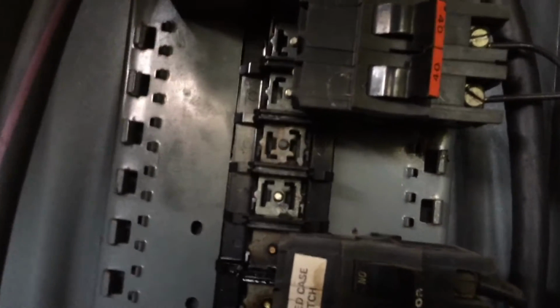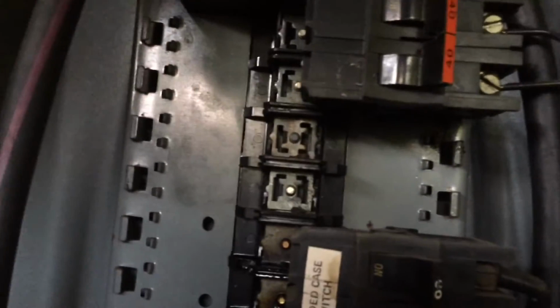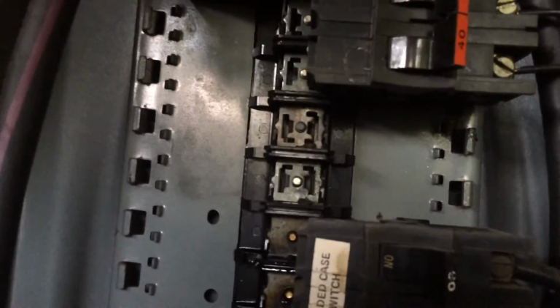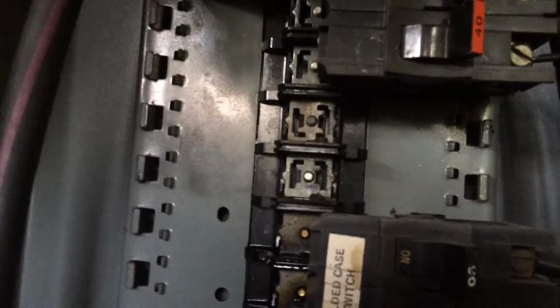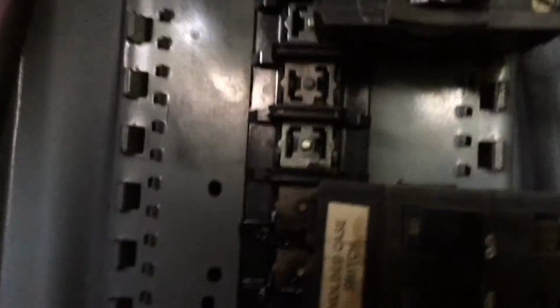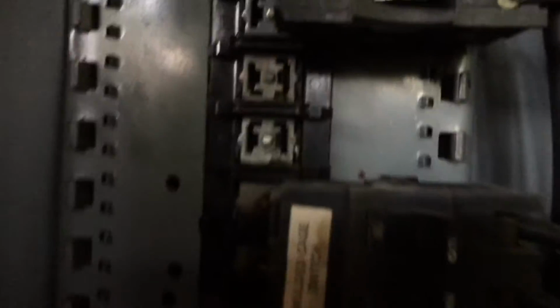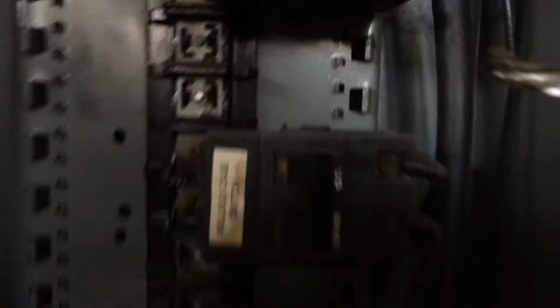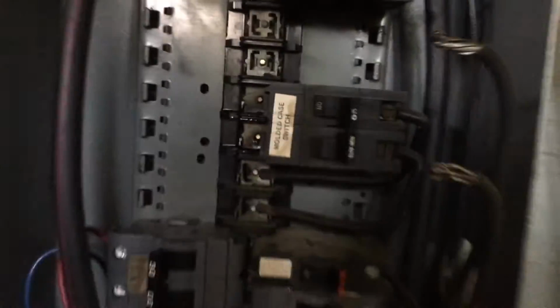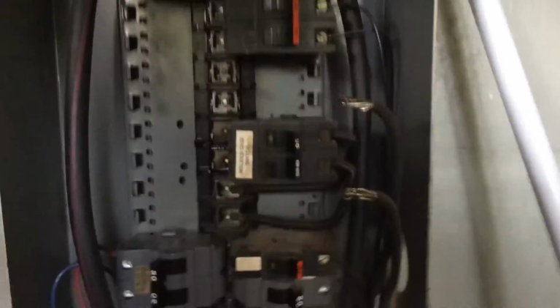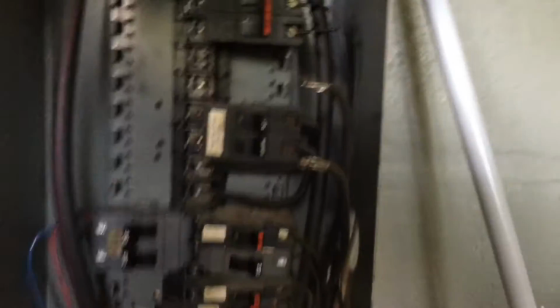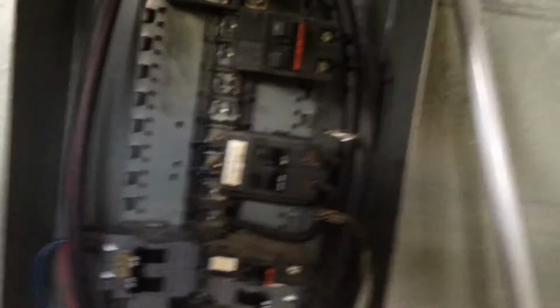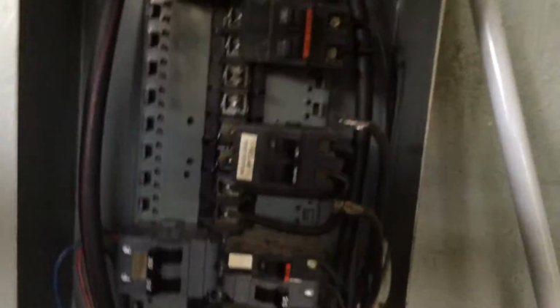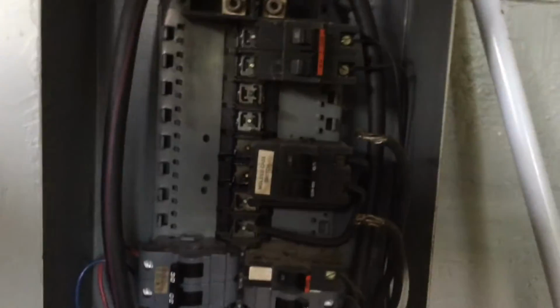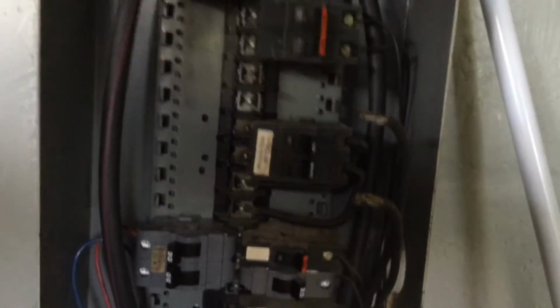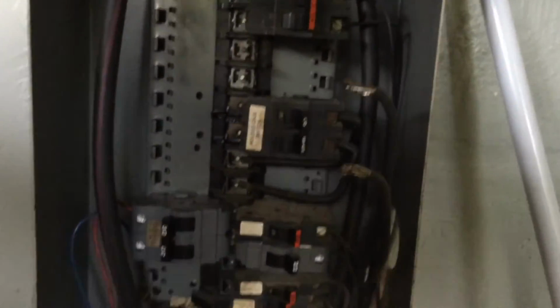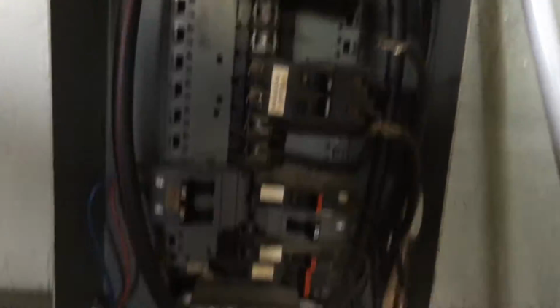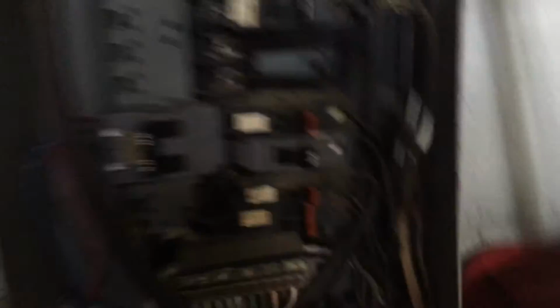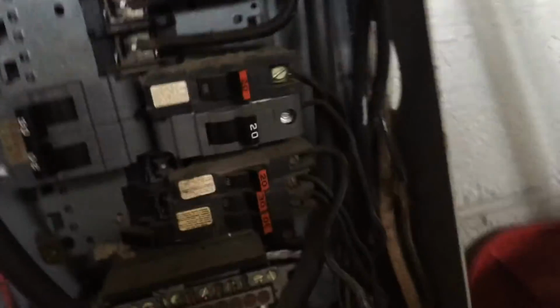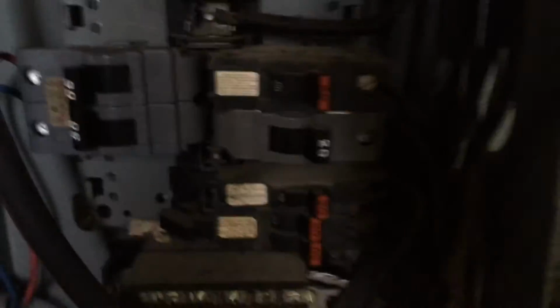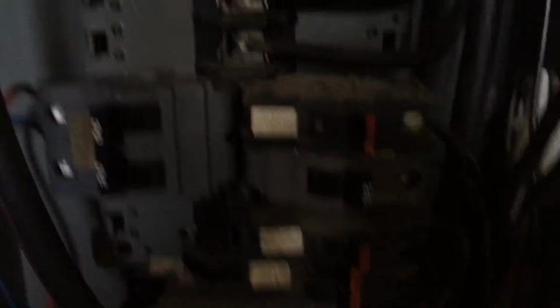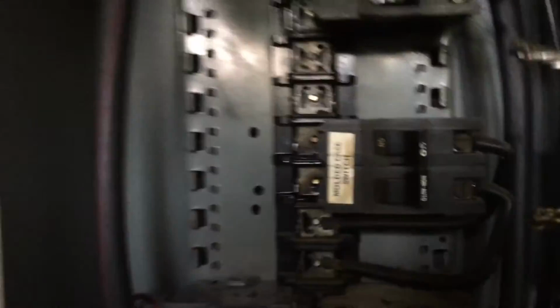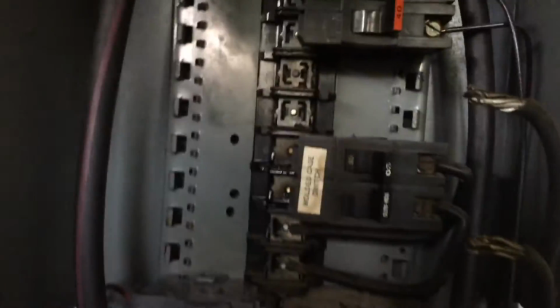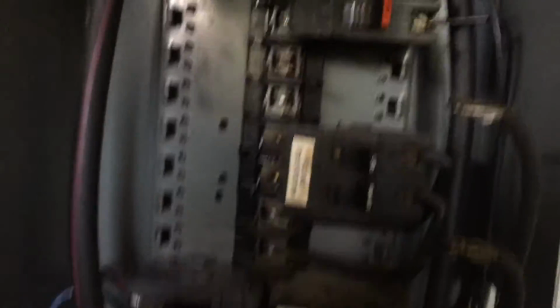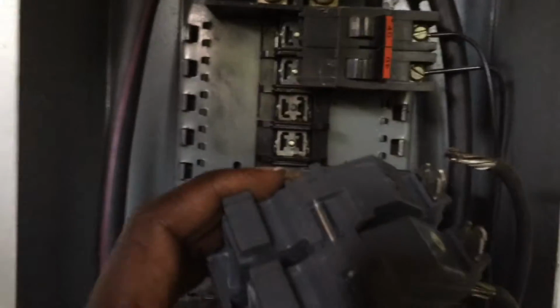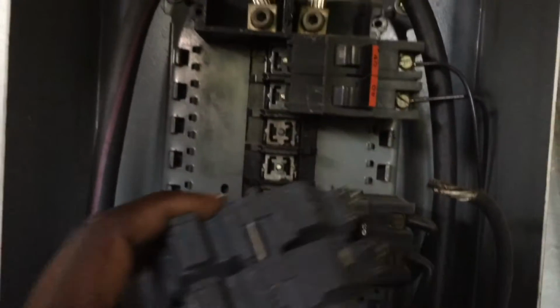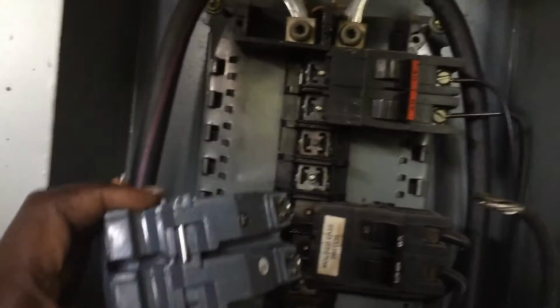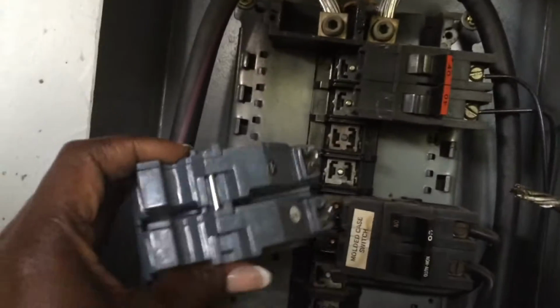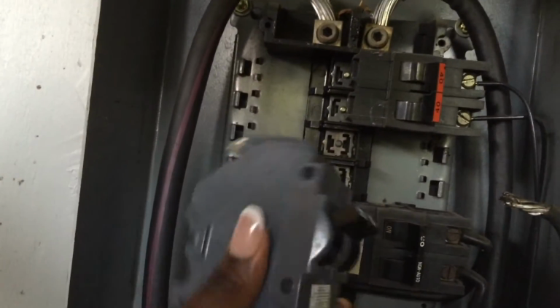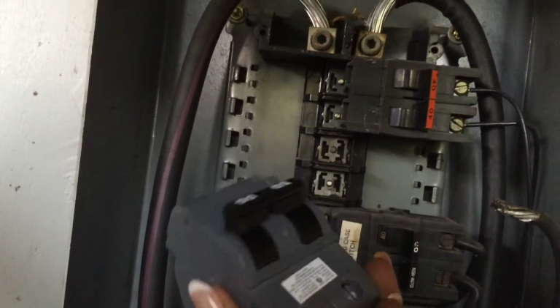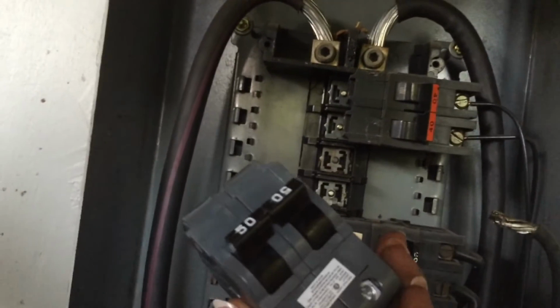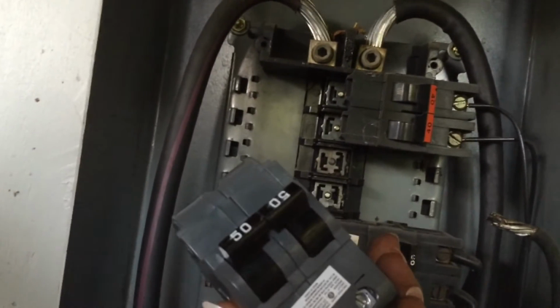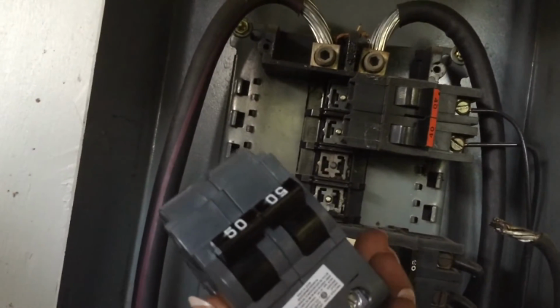Now make sure your new one goes in. Here you go — this is a new breaker.